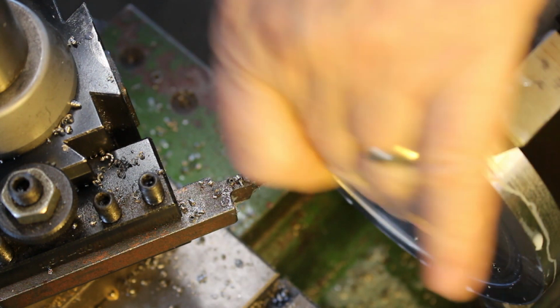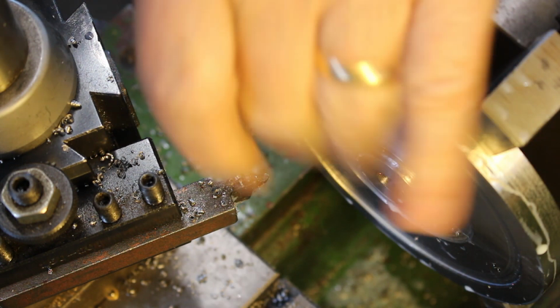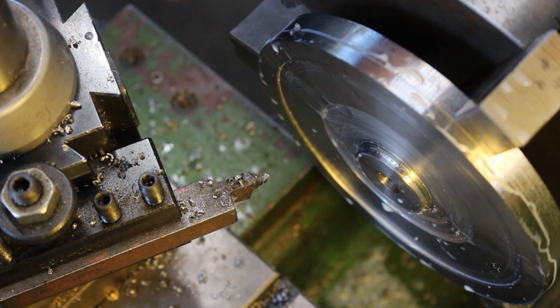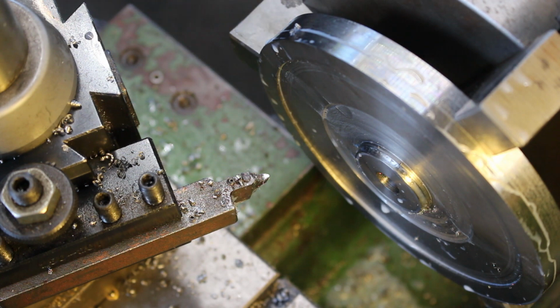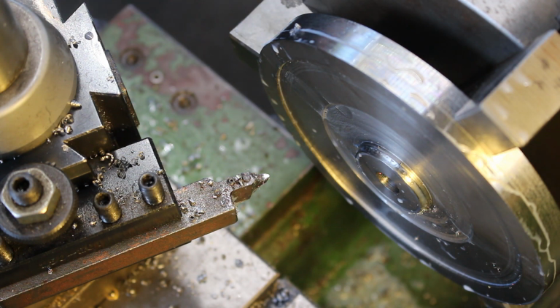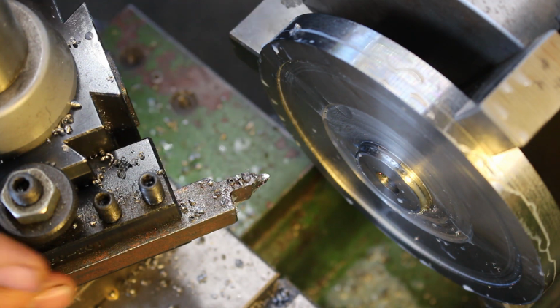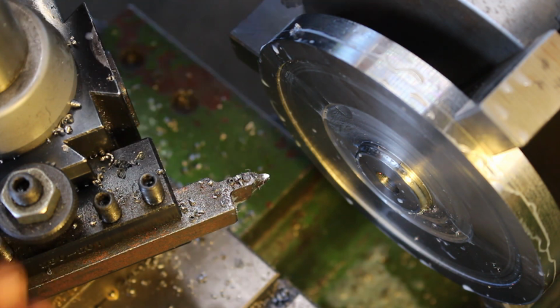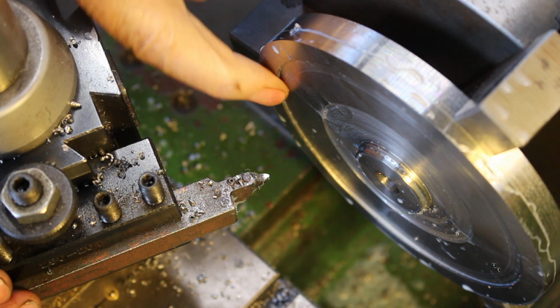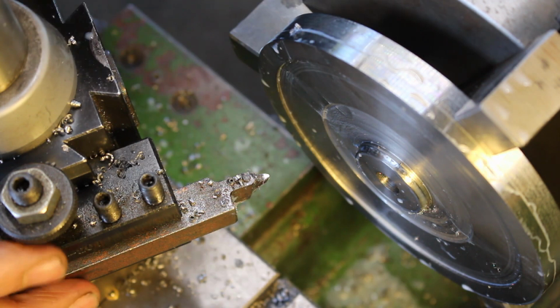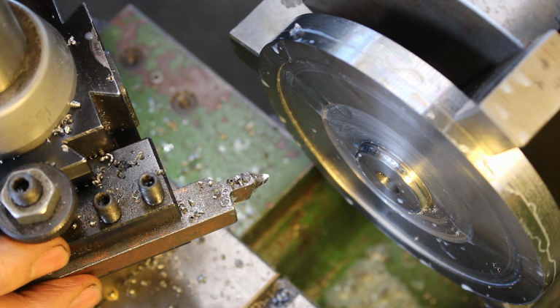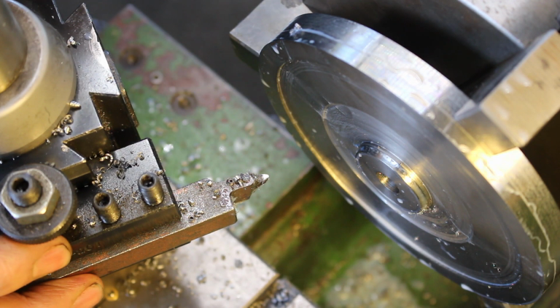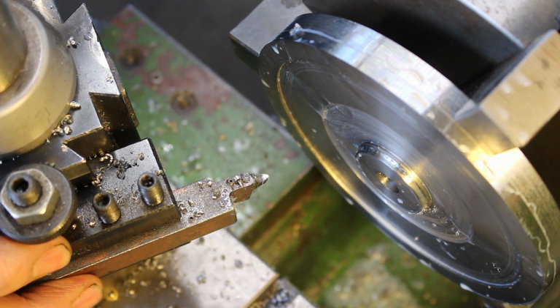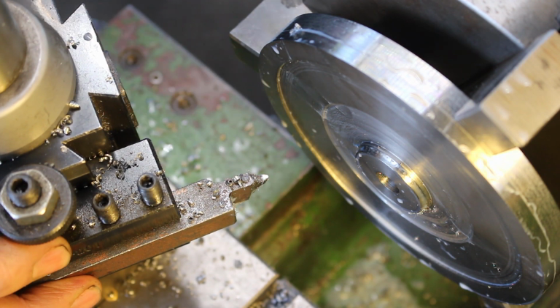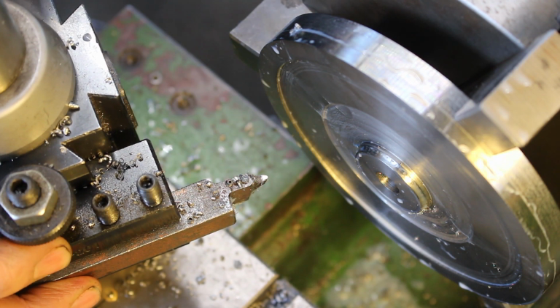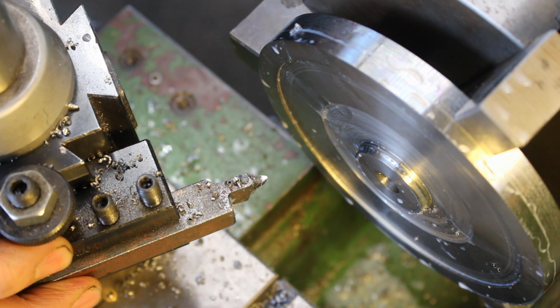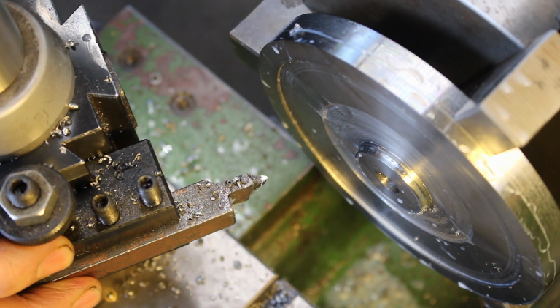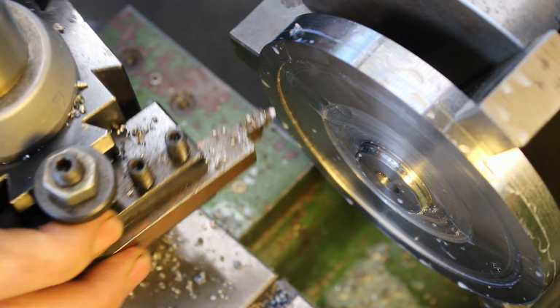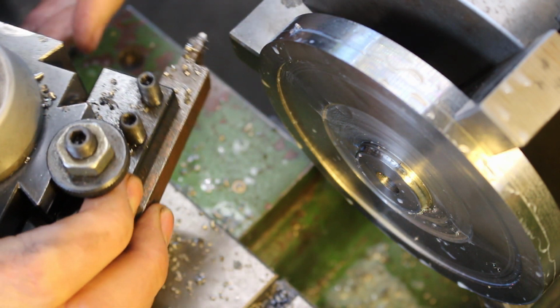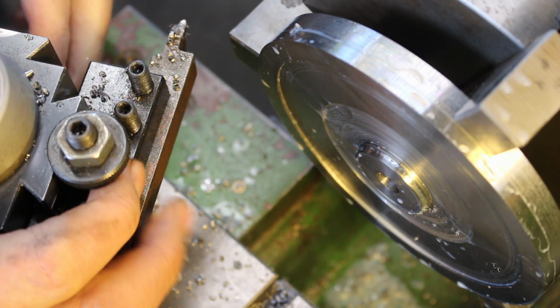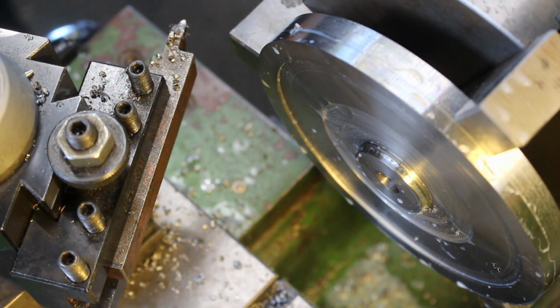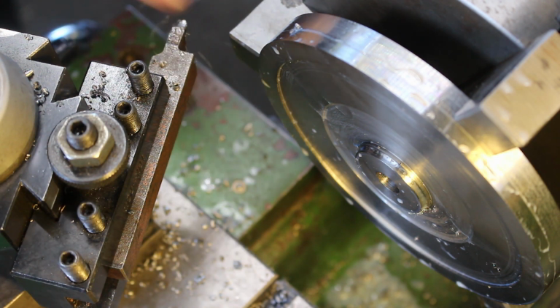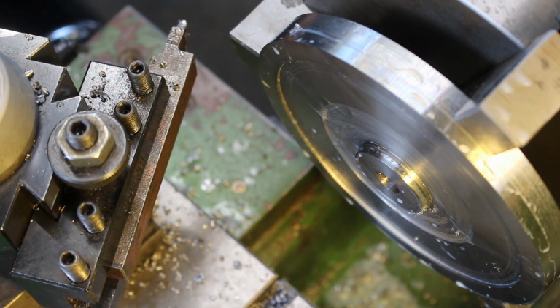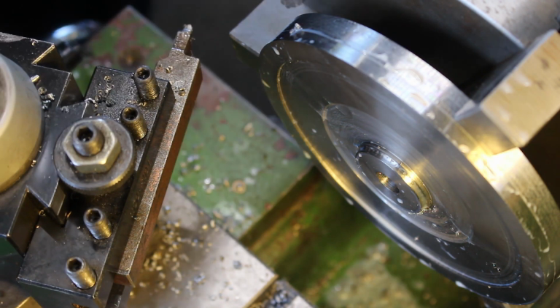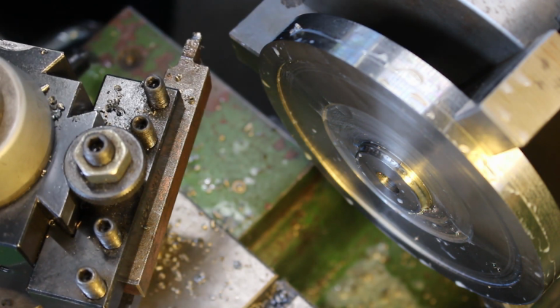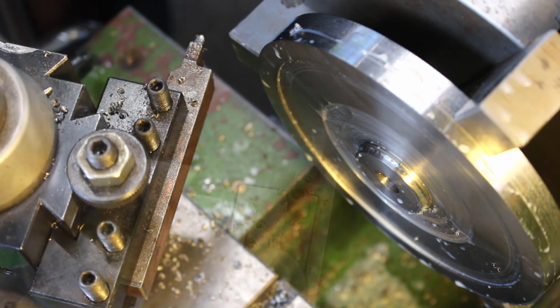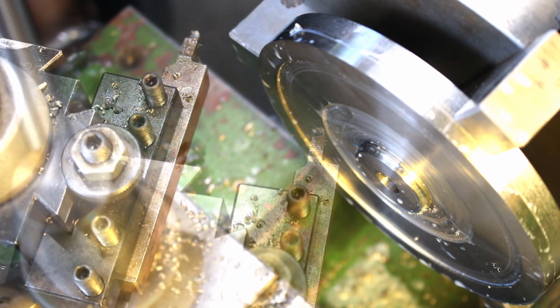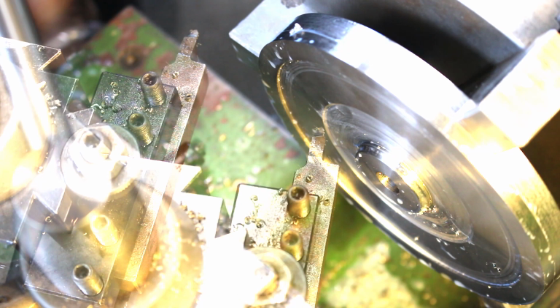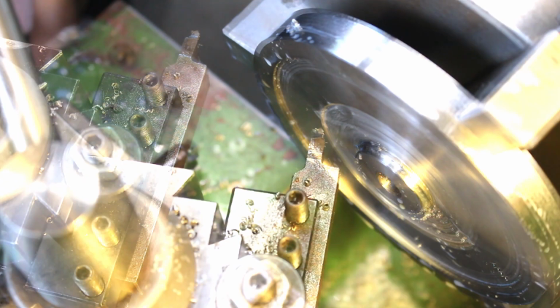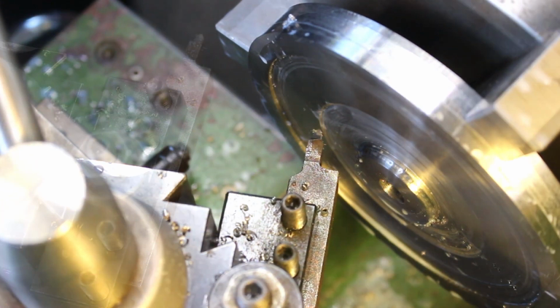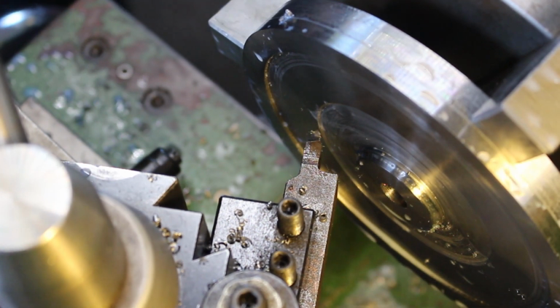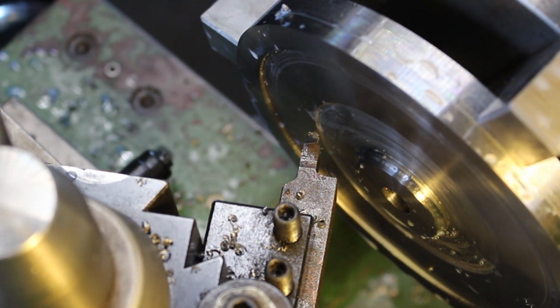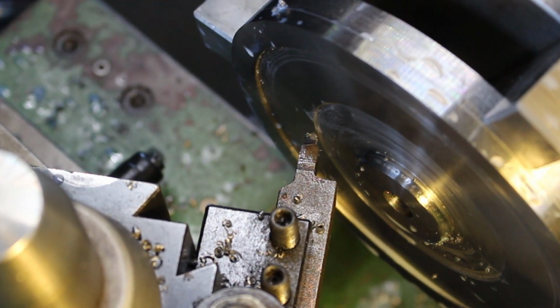It's not too bad. Okay, we'll reposition the tool again into this corner here. Okay, touch on again.